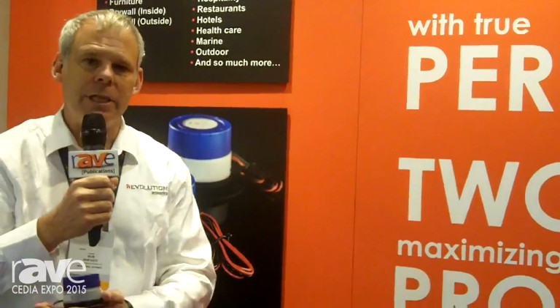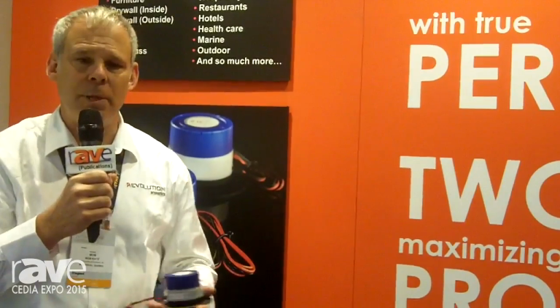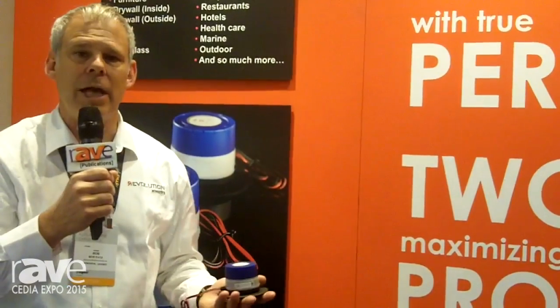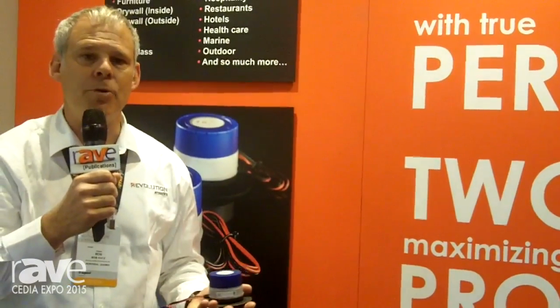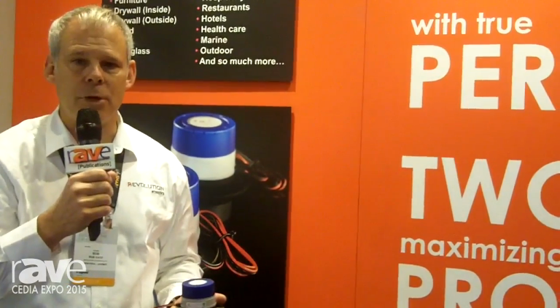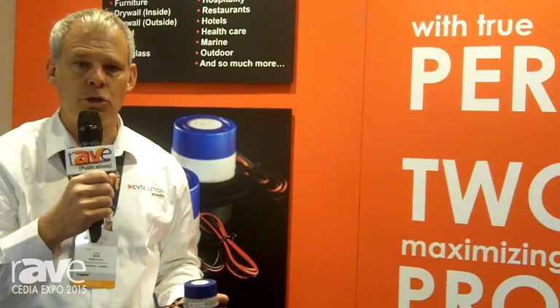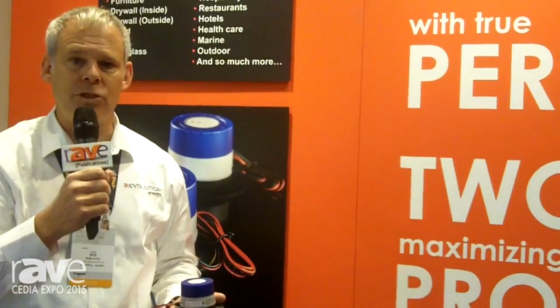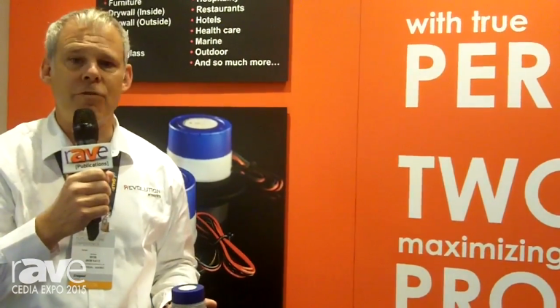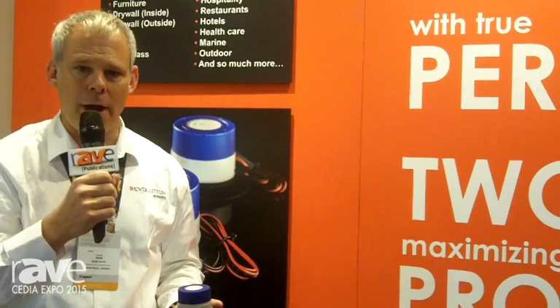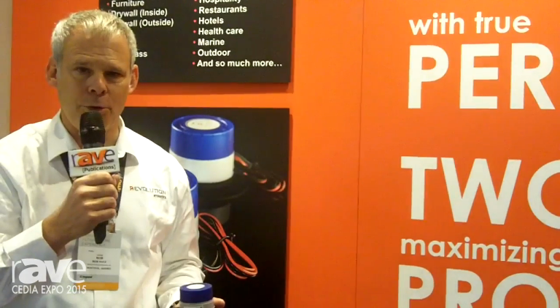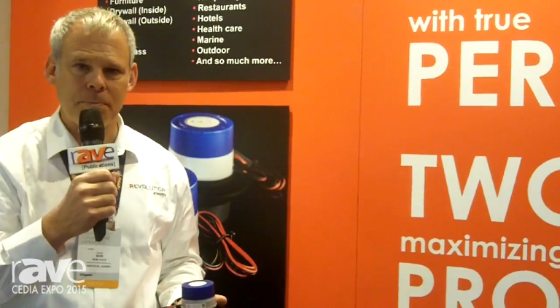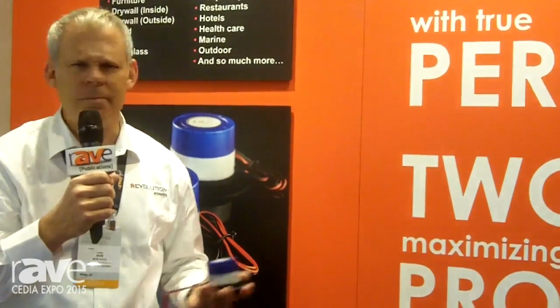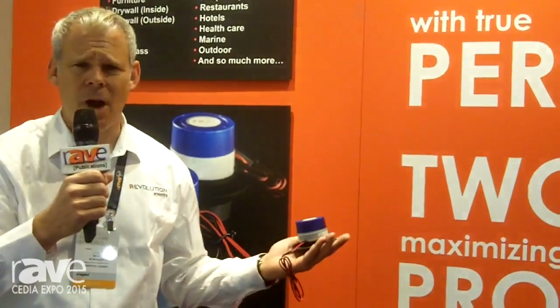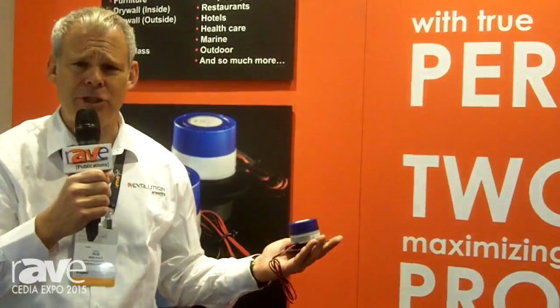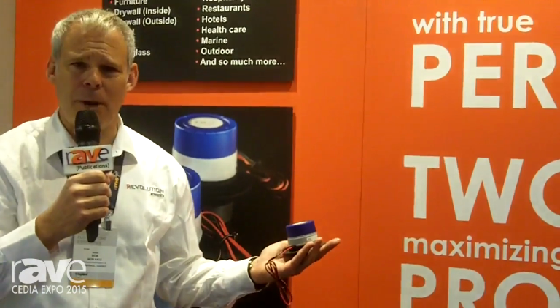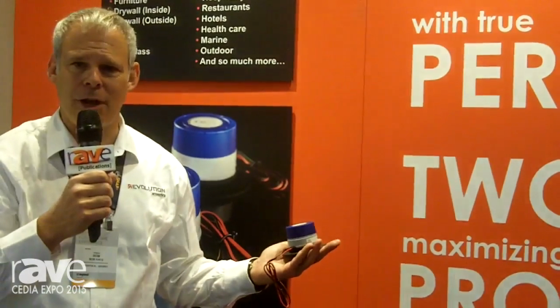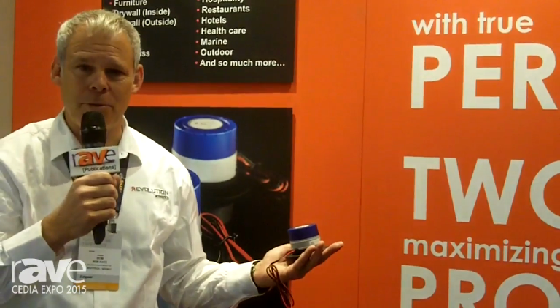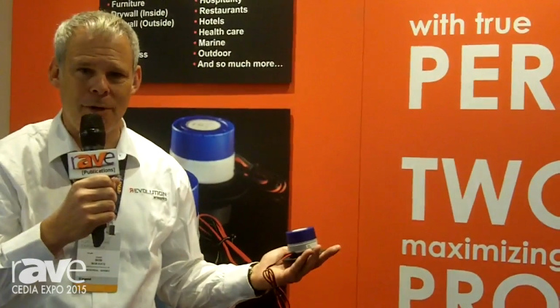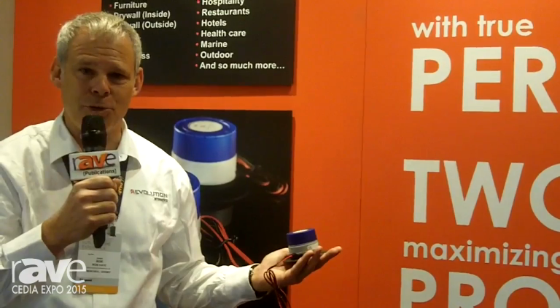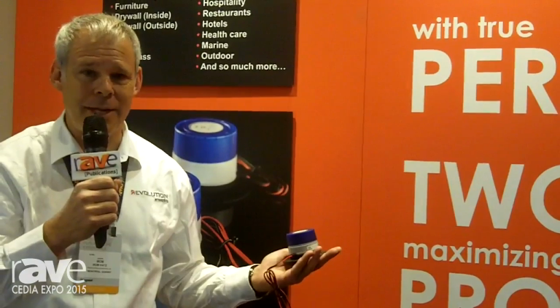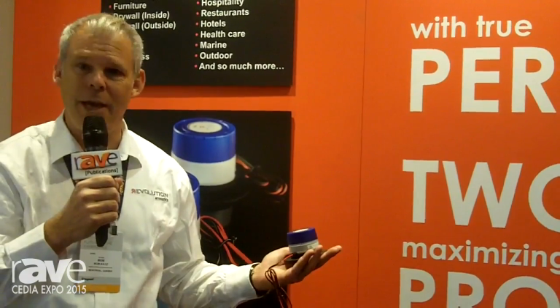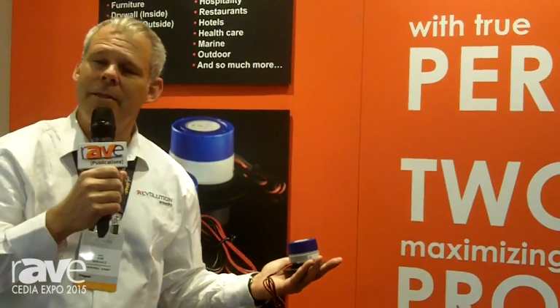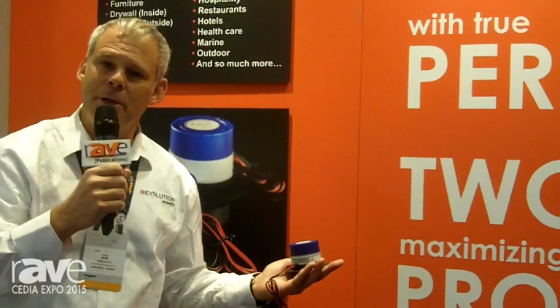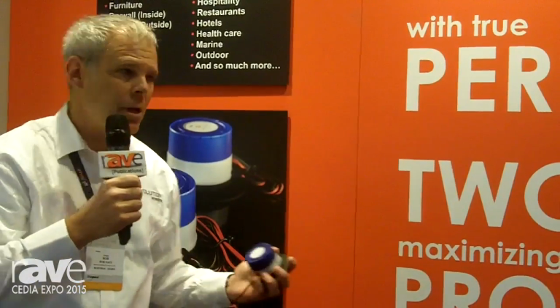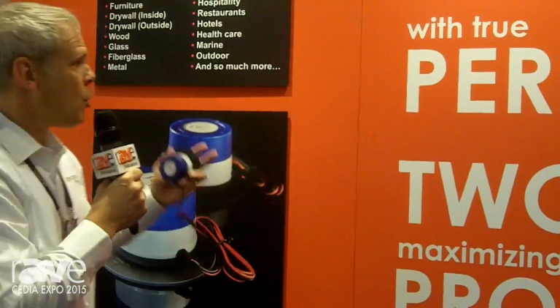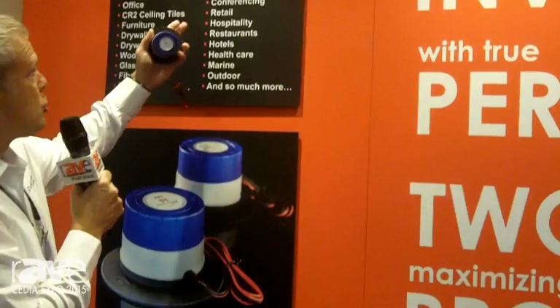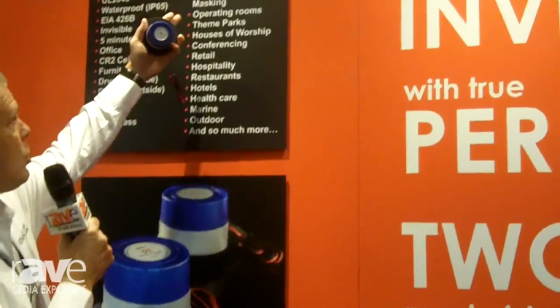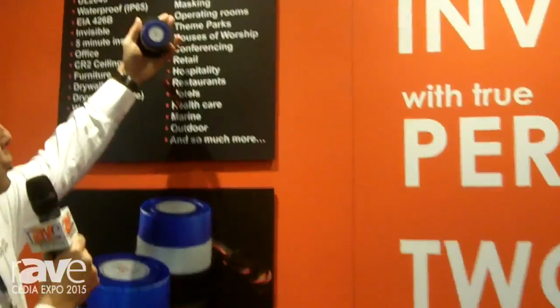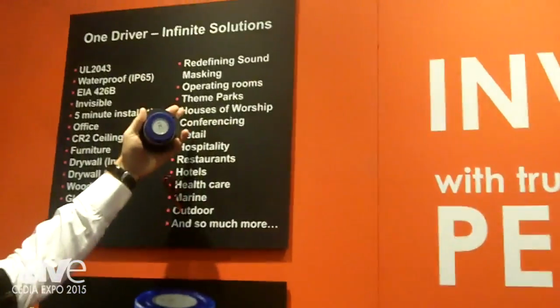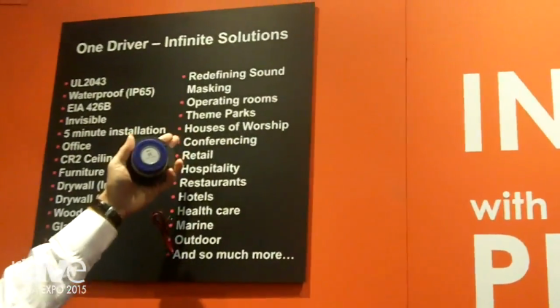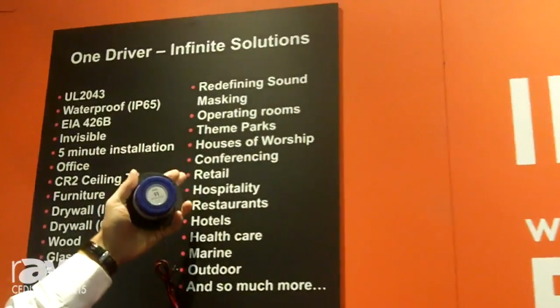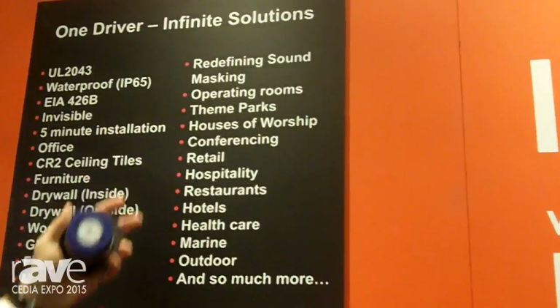Evenly in SPL, and perfect frequency response everywhere in the room. Off-axis response and logarithmic roll-off — for those who know what that is — they've disappeared. We're able to install into a great many verticals.